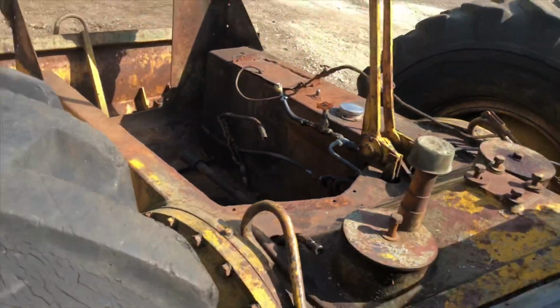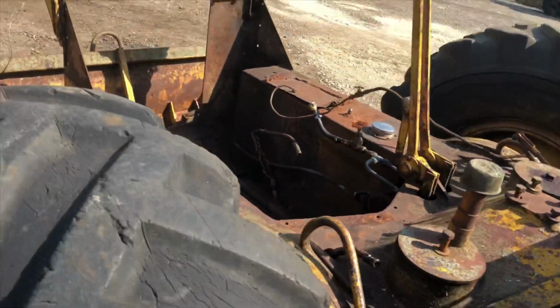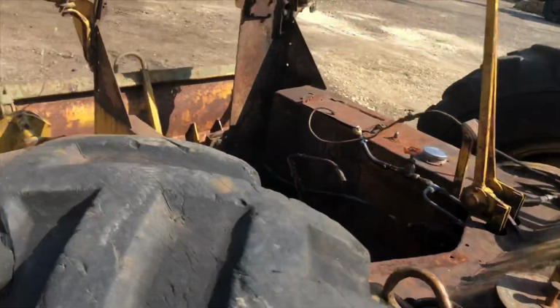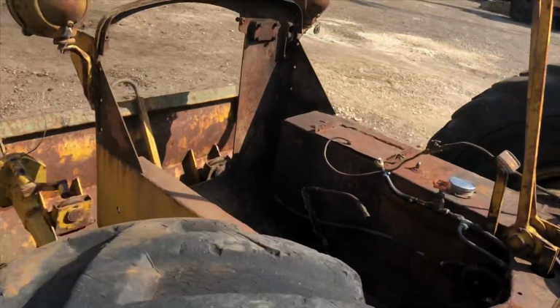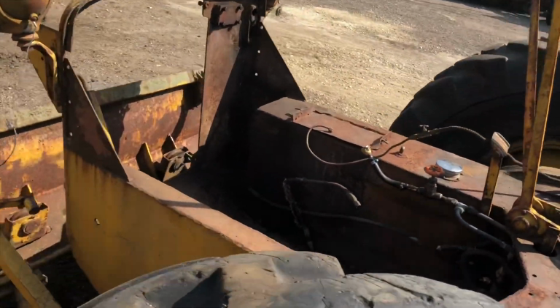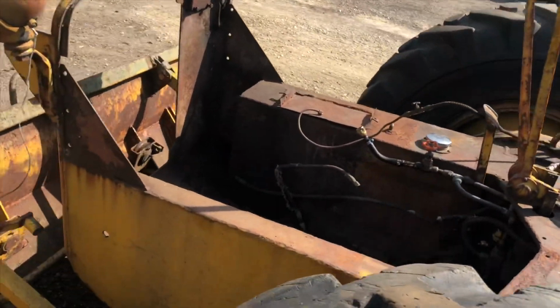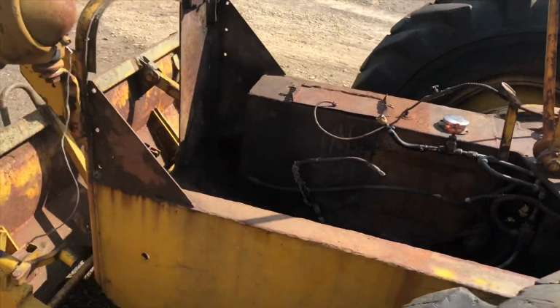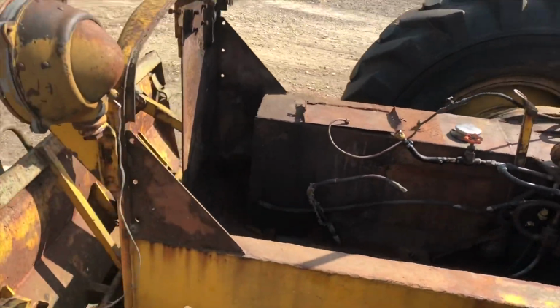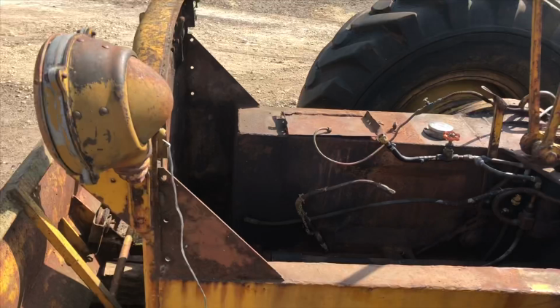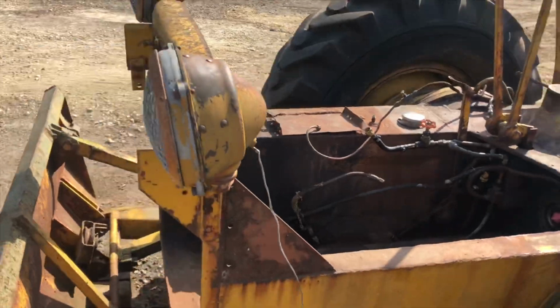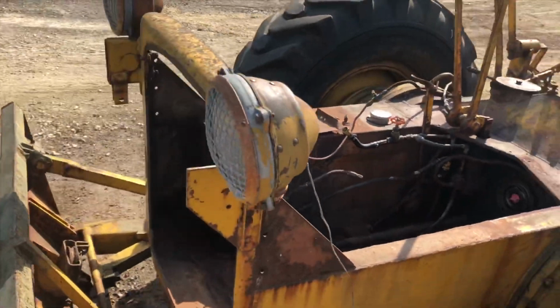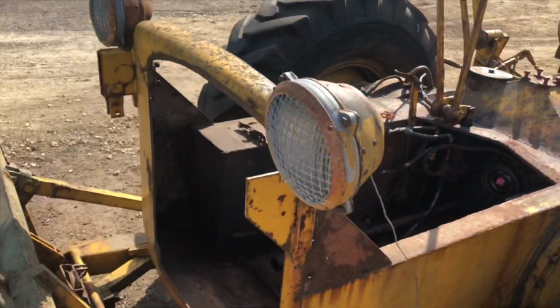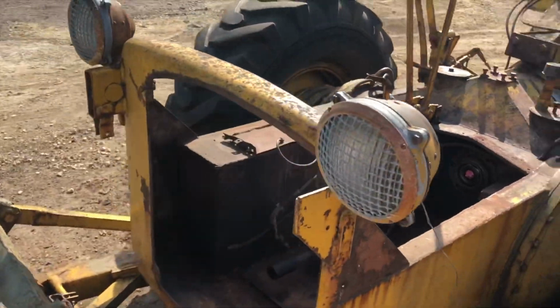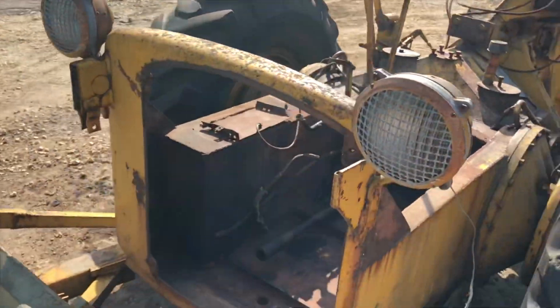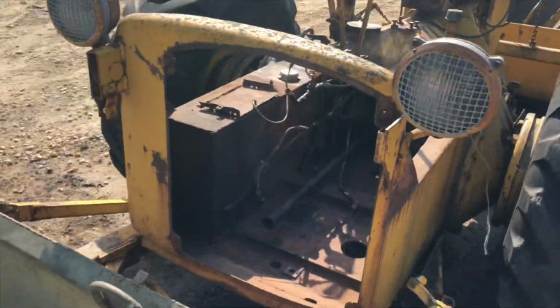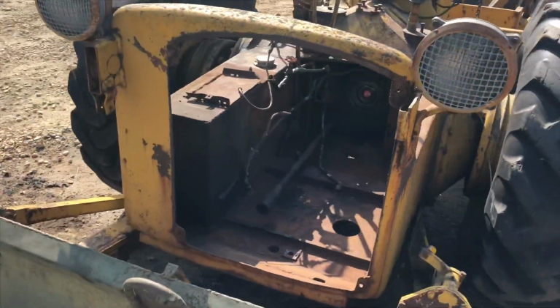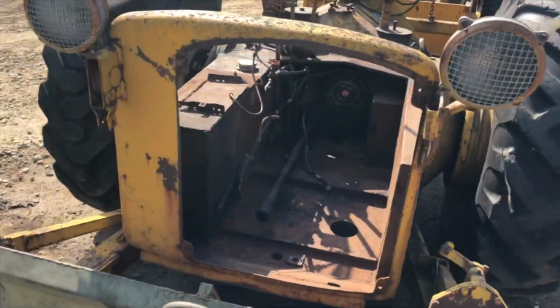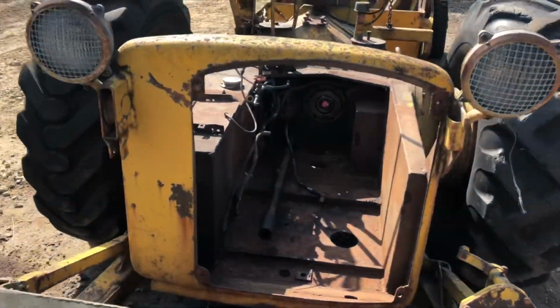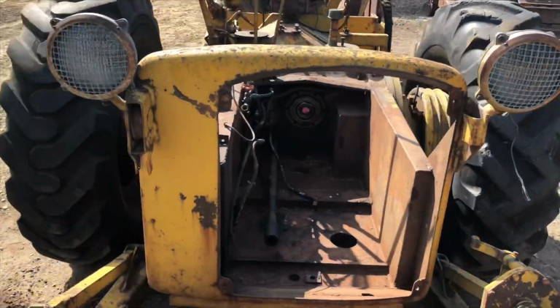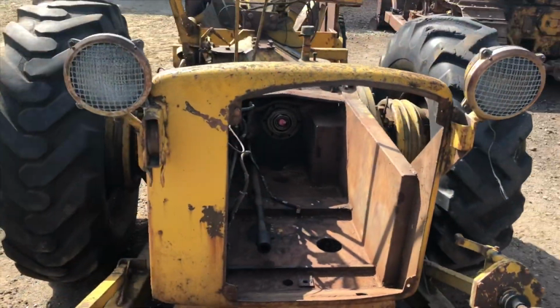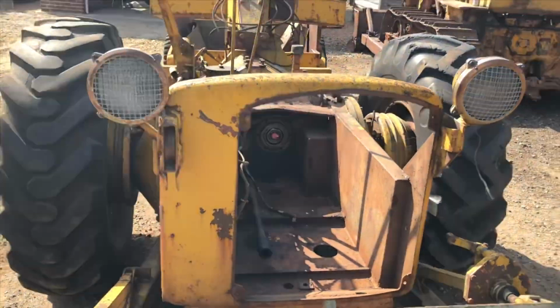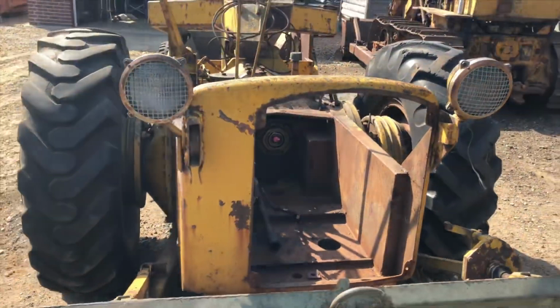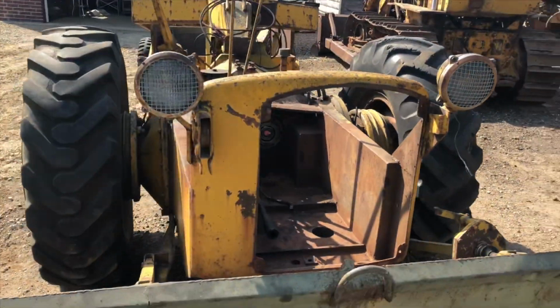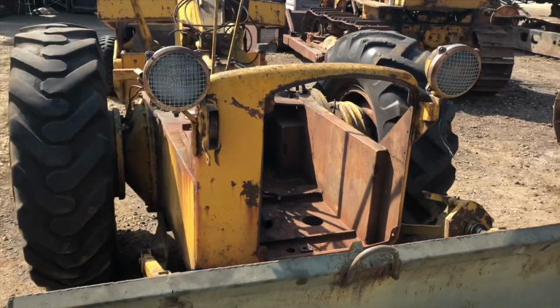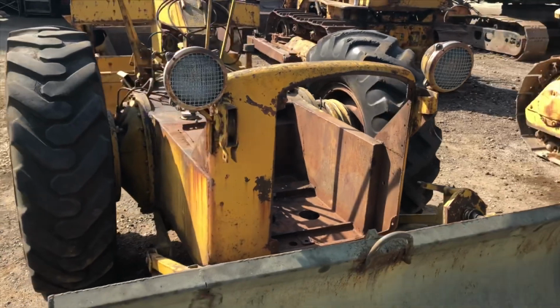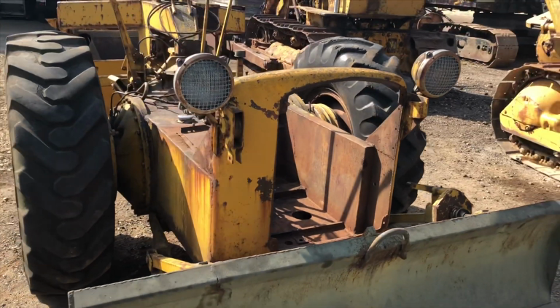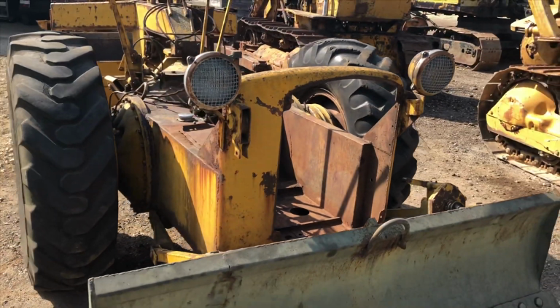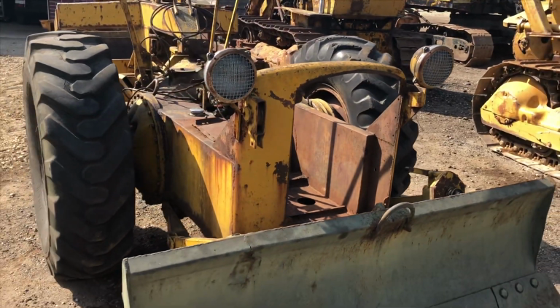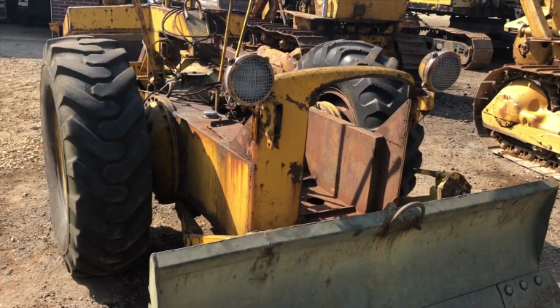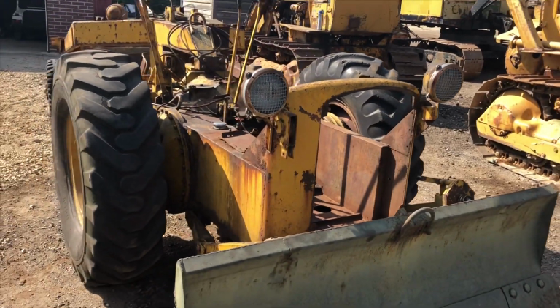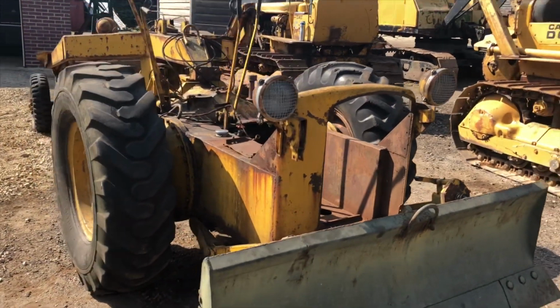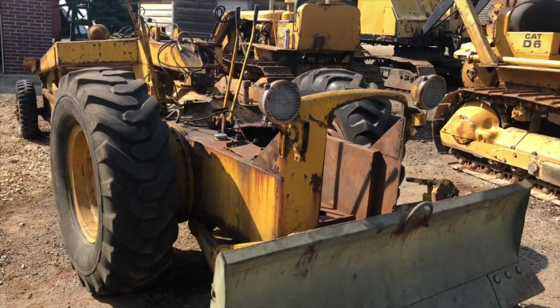So the next step will be getting that engine on a stand and tearing it down. It is stuck, but it has oil in all the right places, so I don't anticipate too much of a fight.